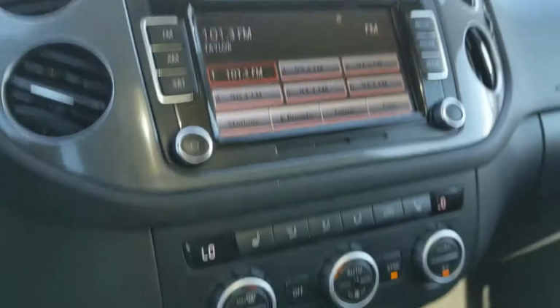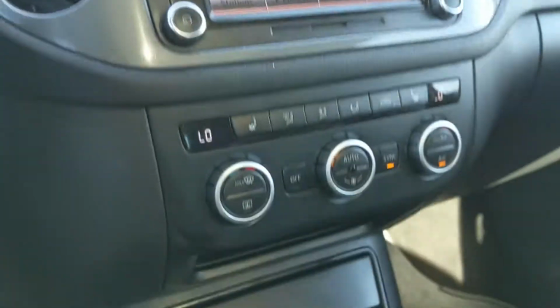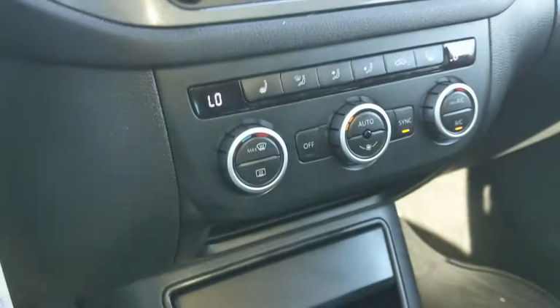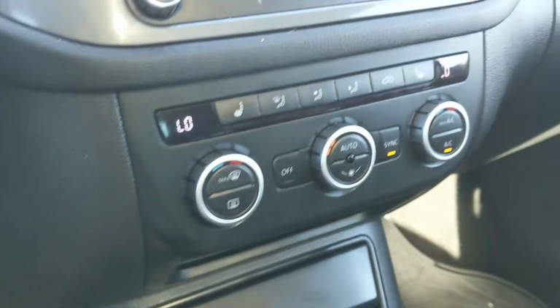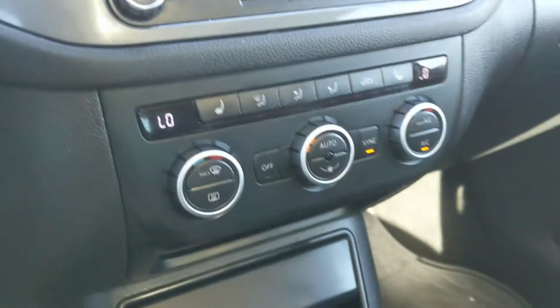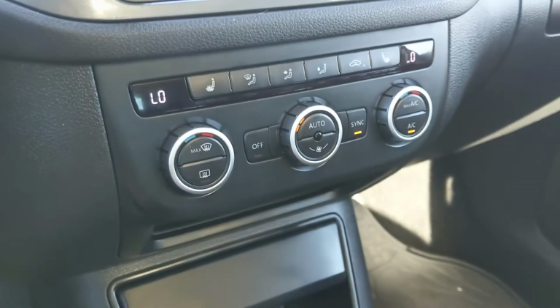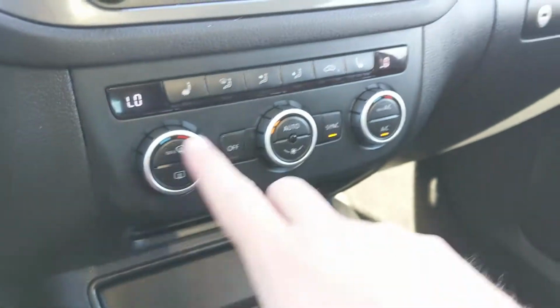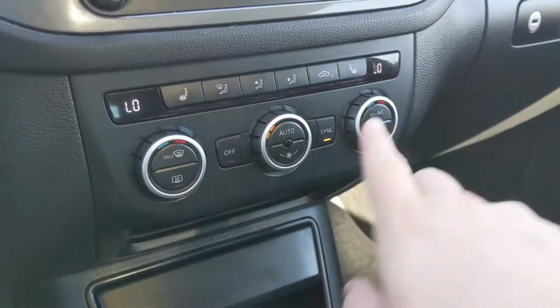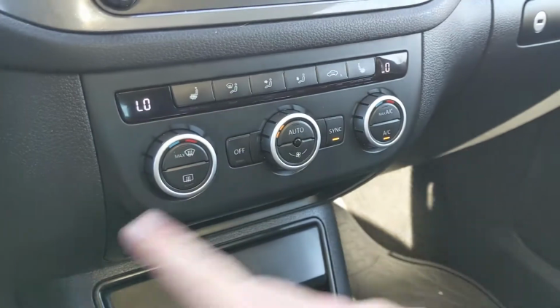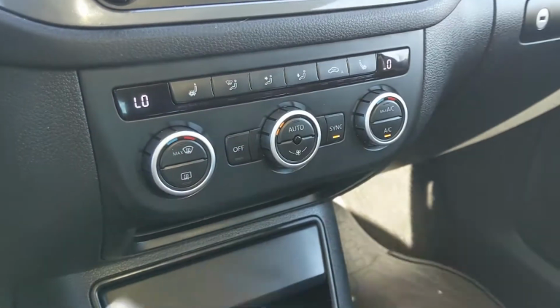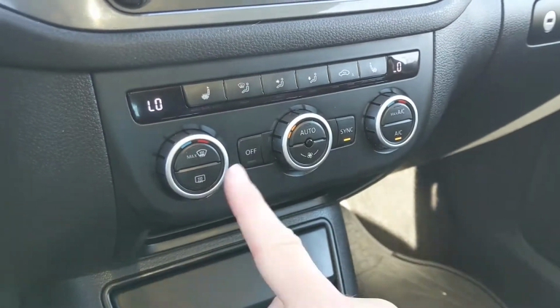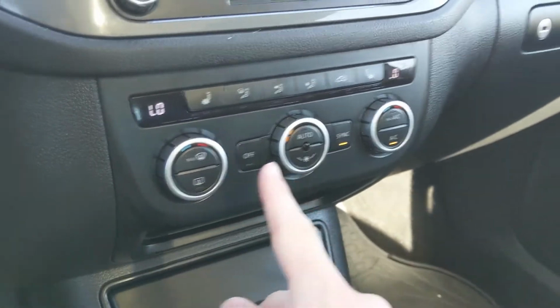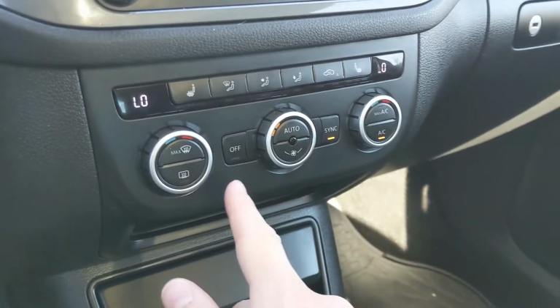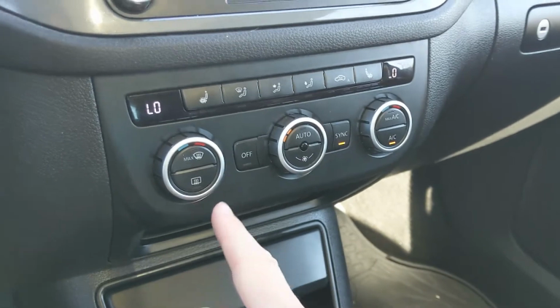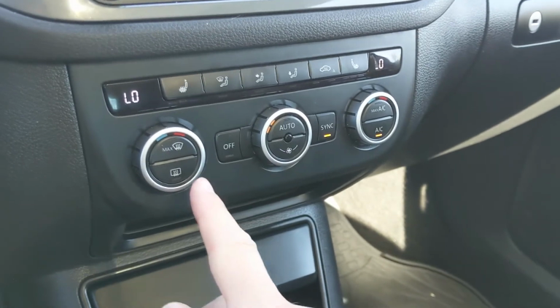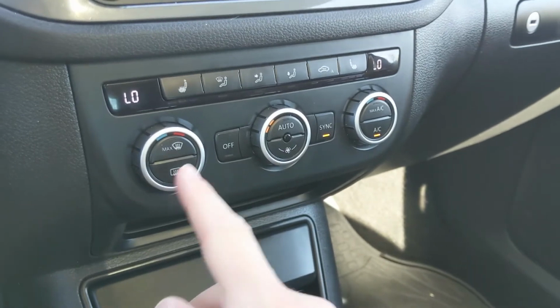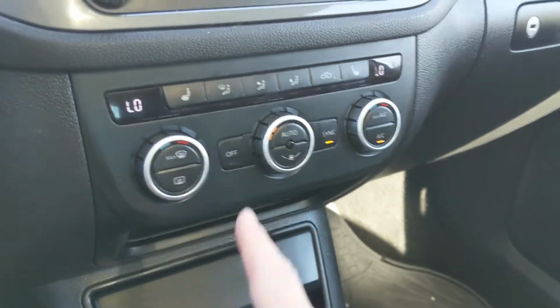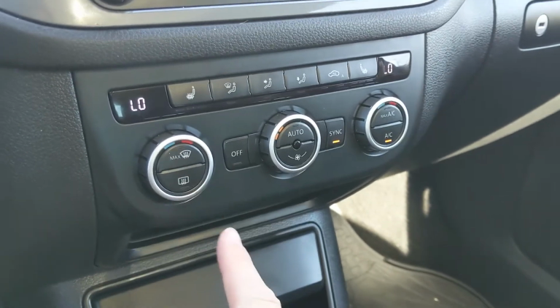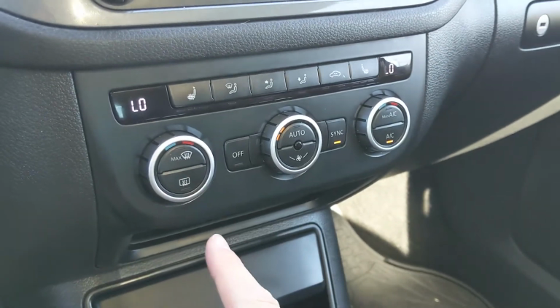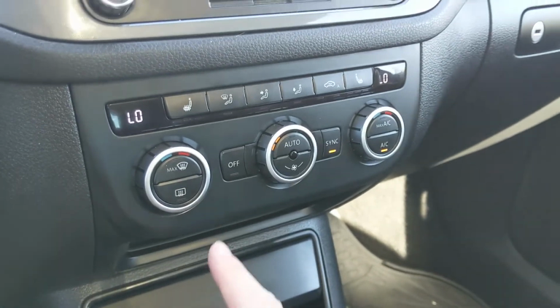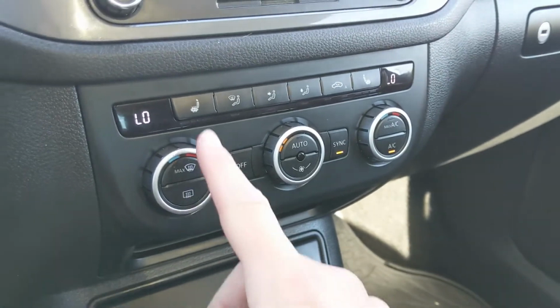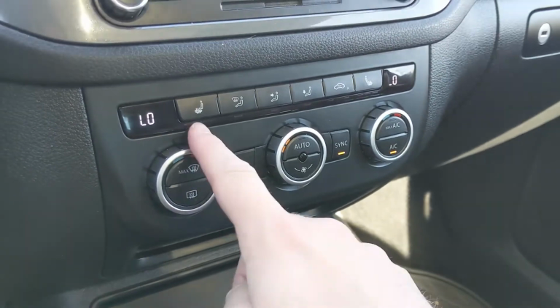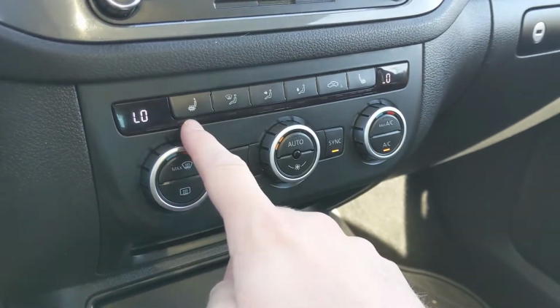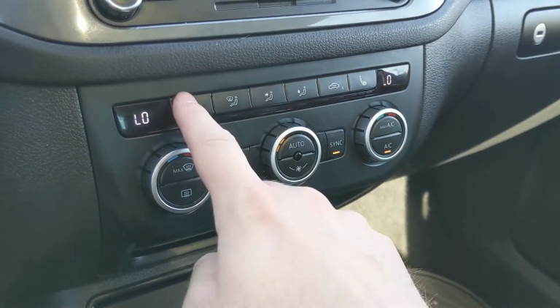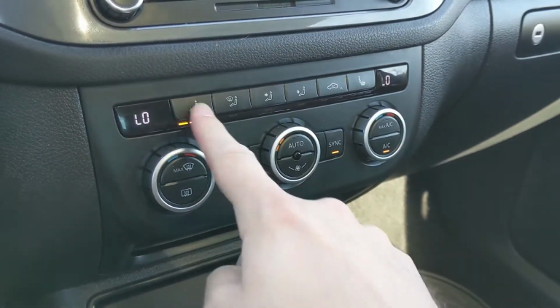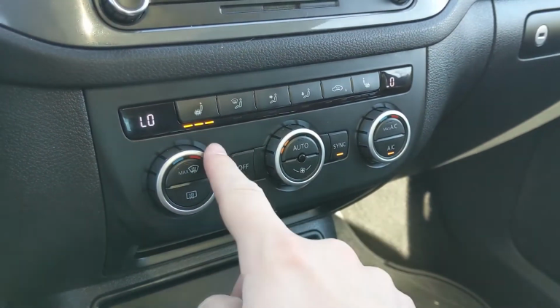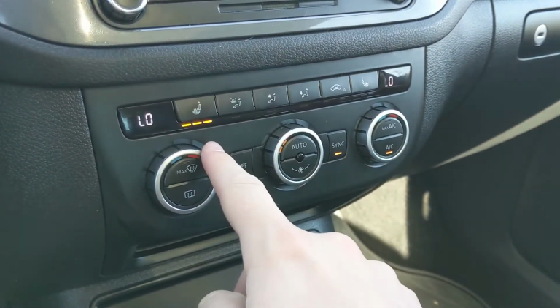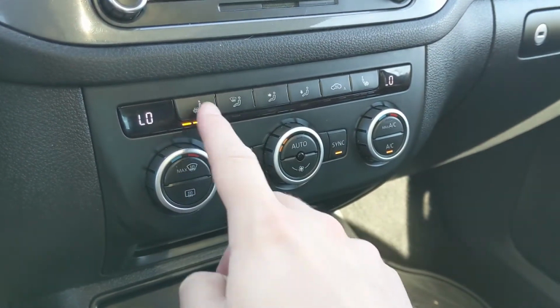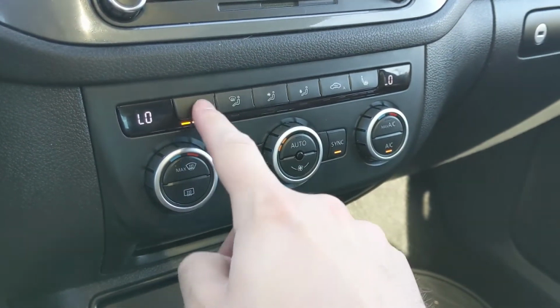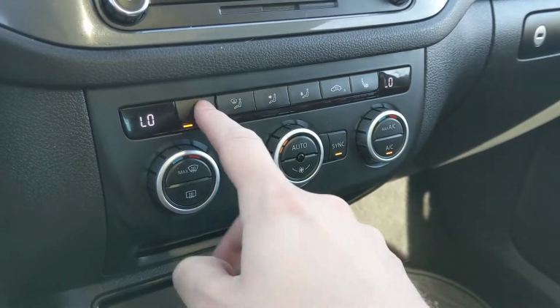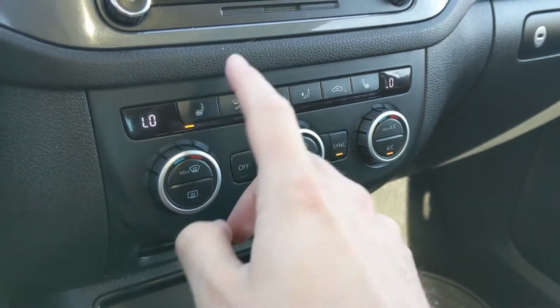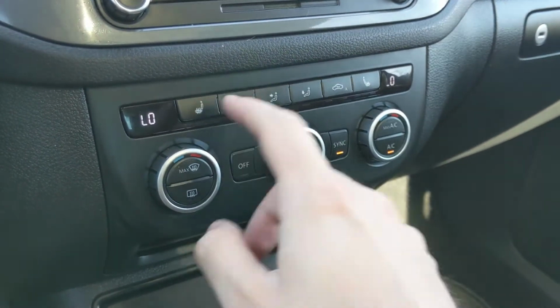Moving down from your screen, you have your climate controls here with dual-zone front climate and heated front seats, keeping you cozy in the colder months or comfortable in whatever temperature.